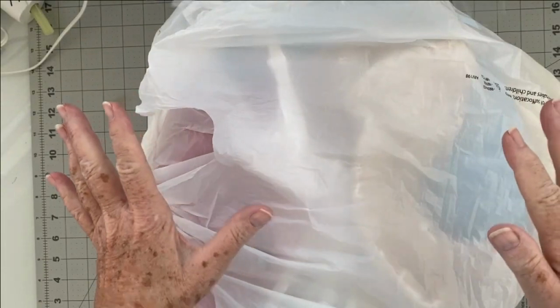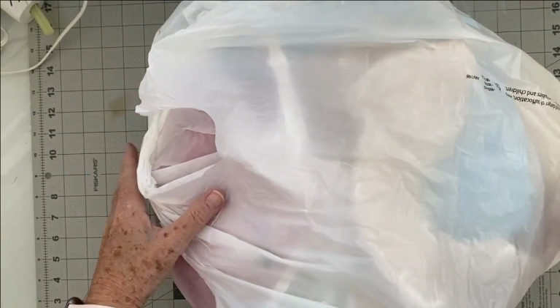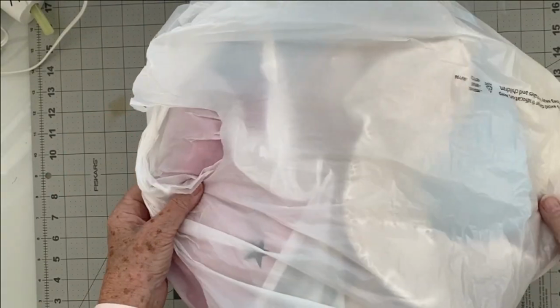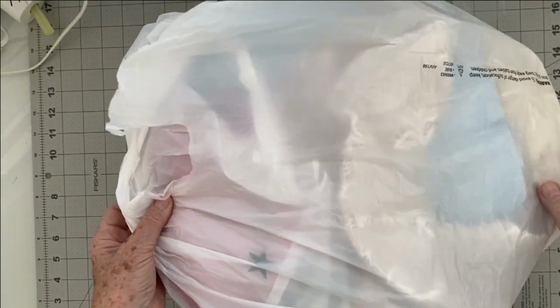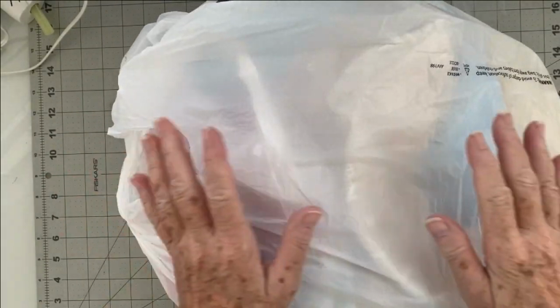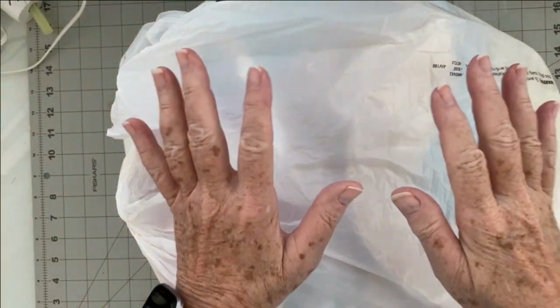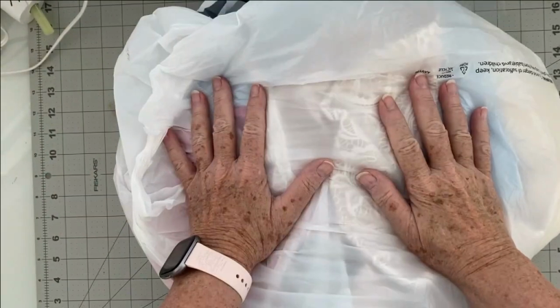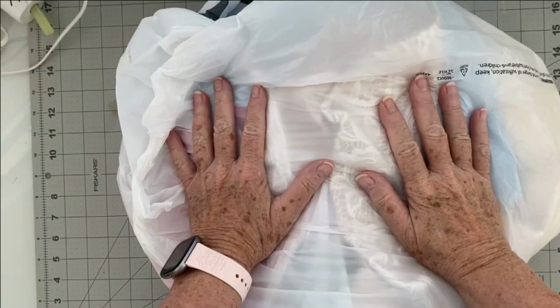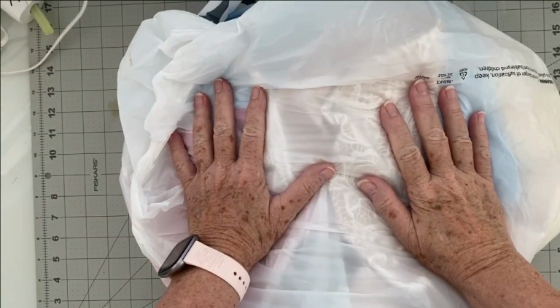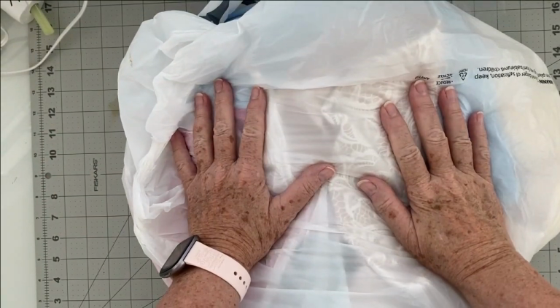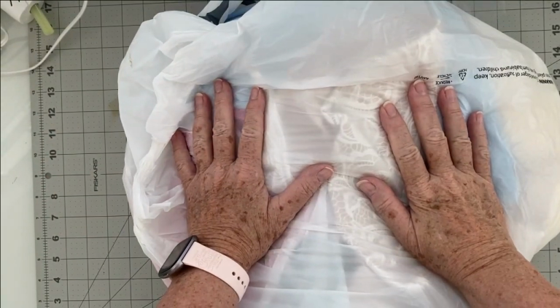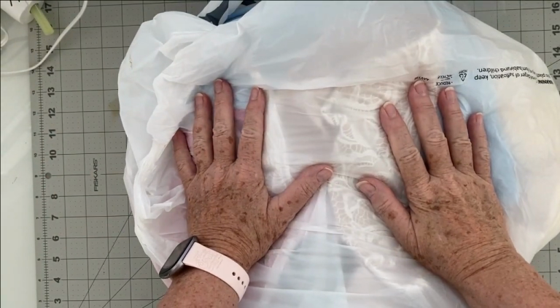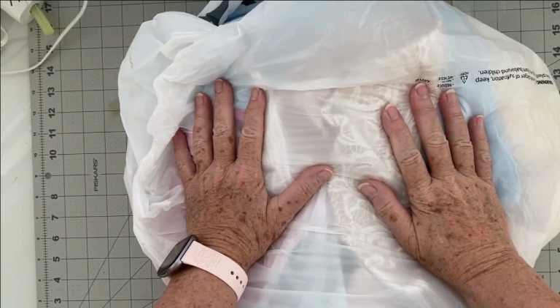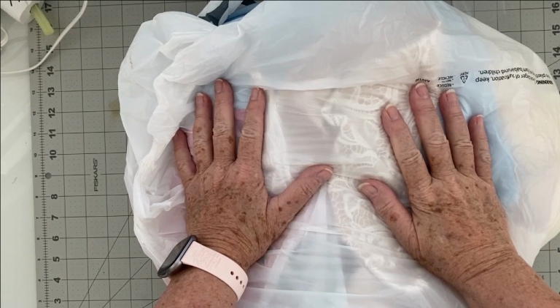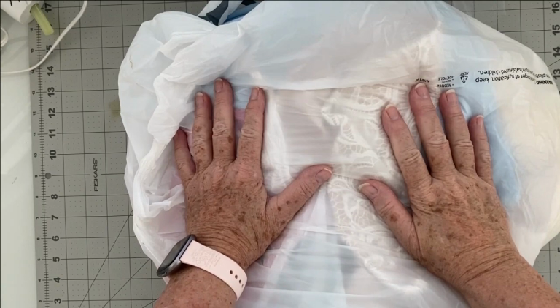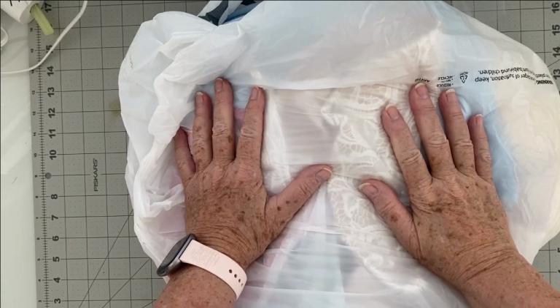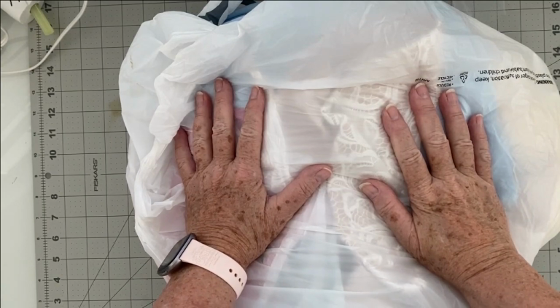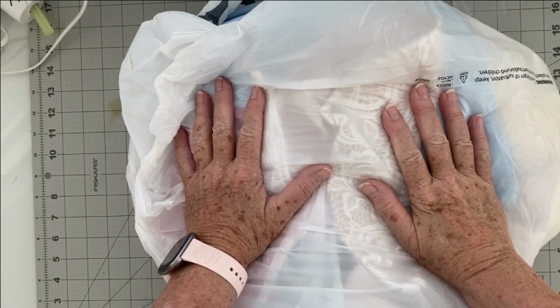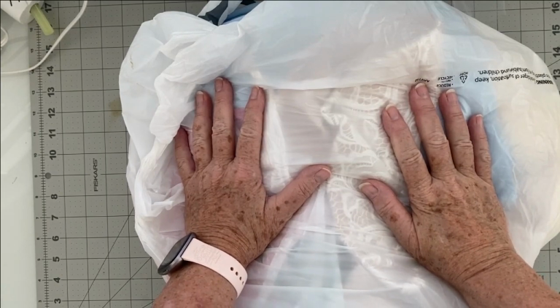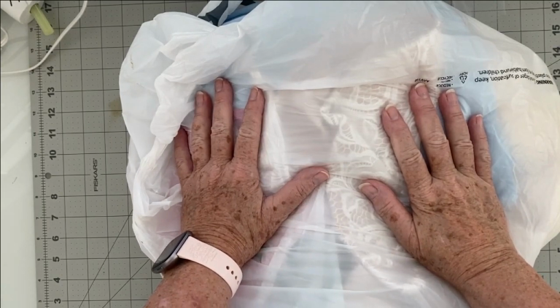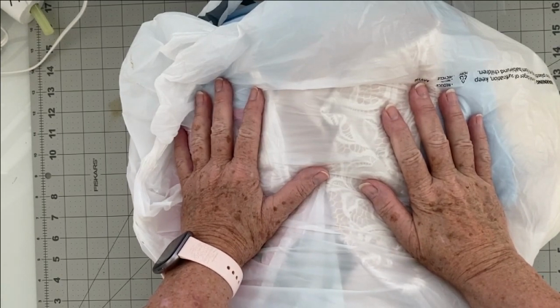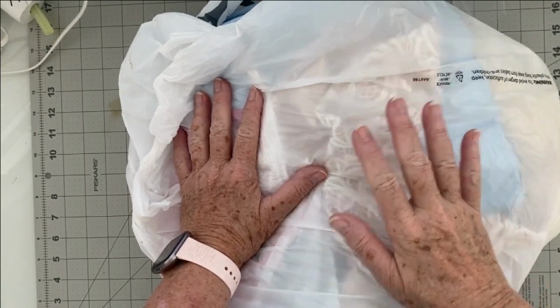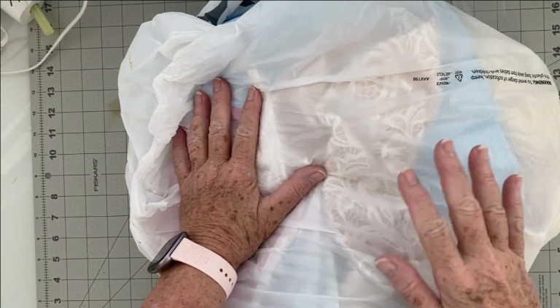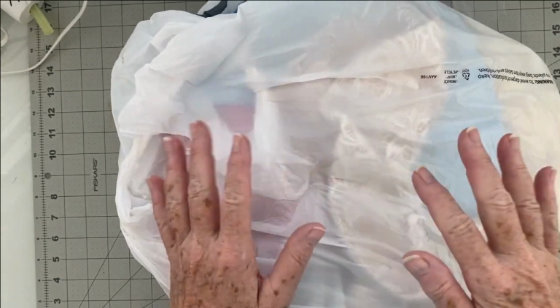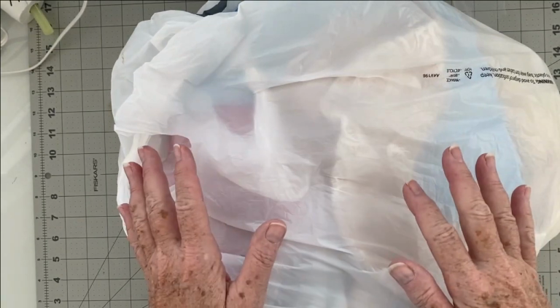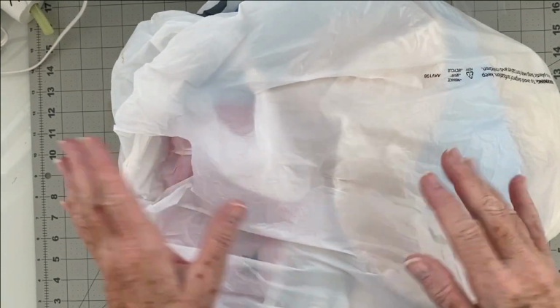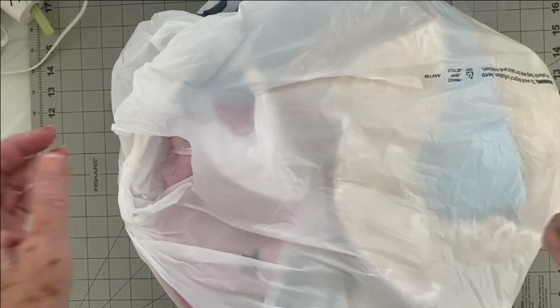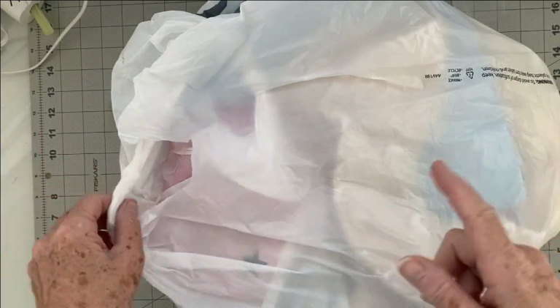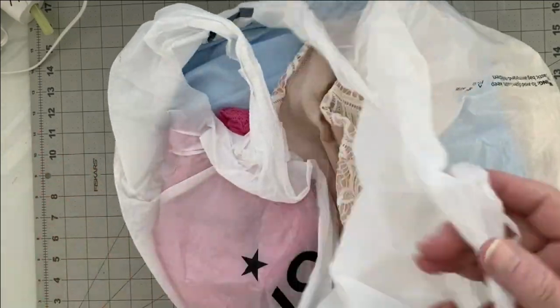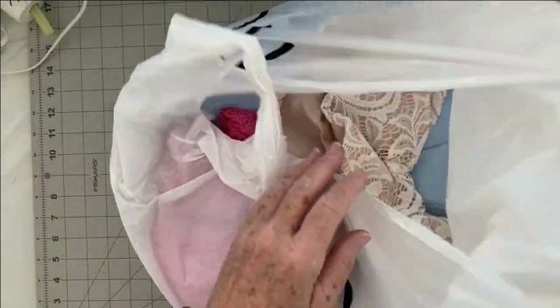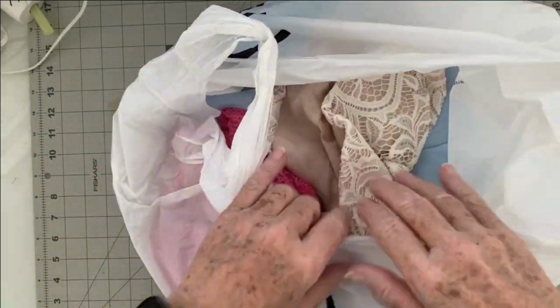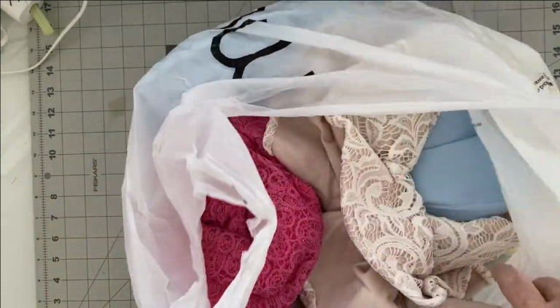Hey, another thrift shop haul today! I went to a brand new one that my friend recommended - she told me they had really nice stuff and the clothes were a lot less expensive. Wait till you see all that I got!